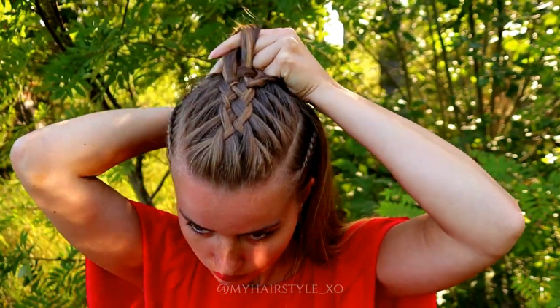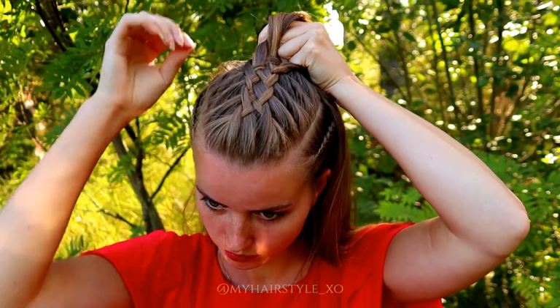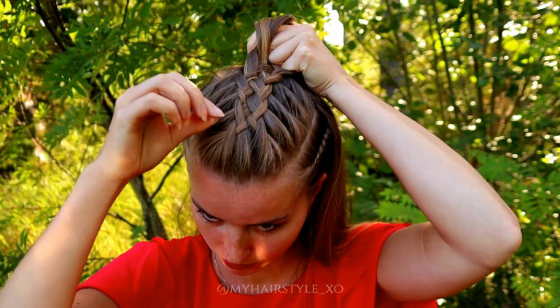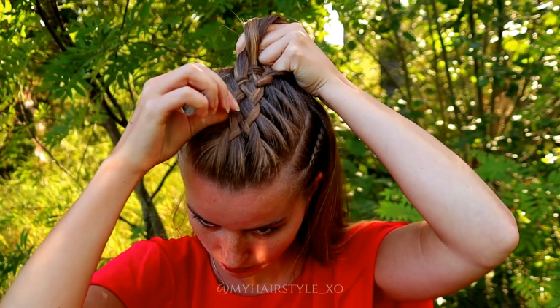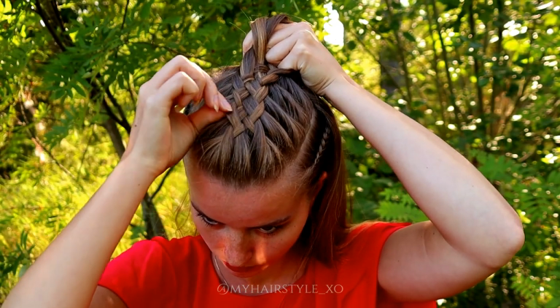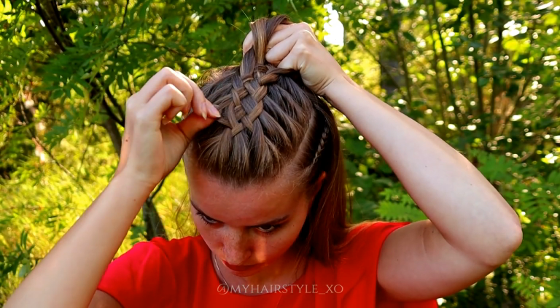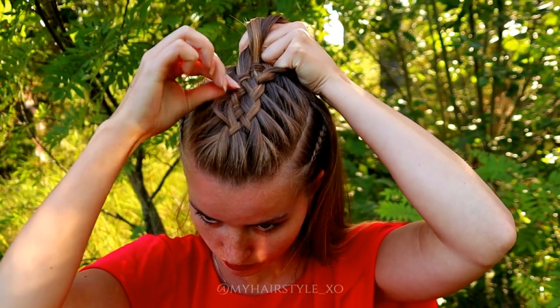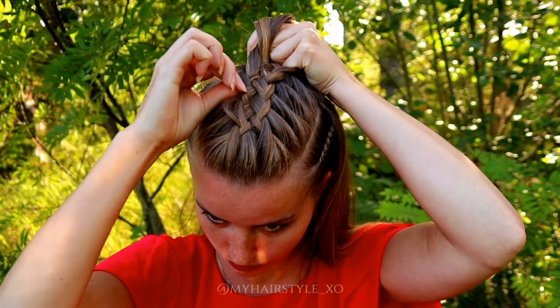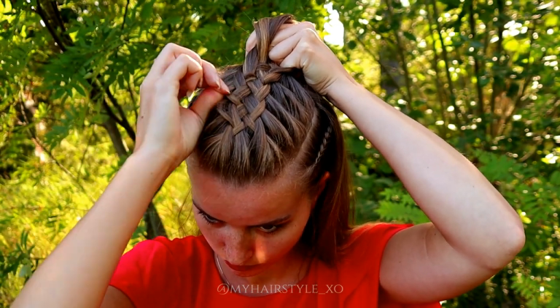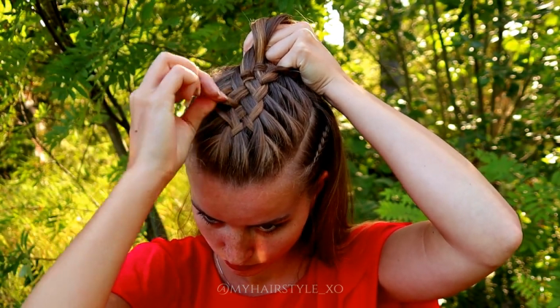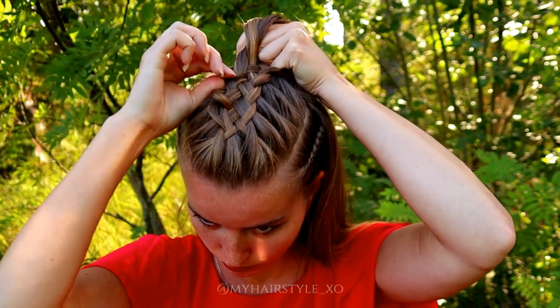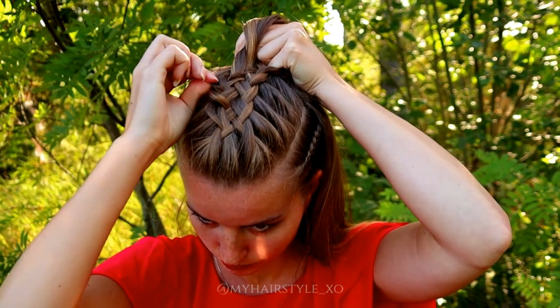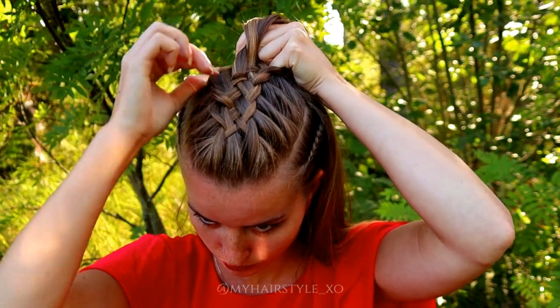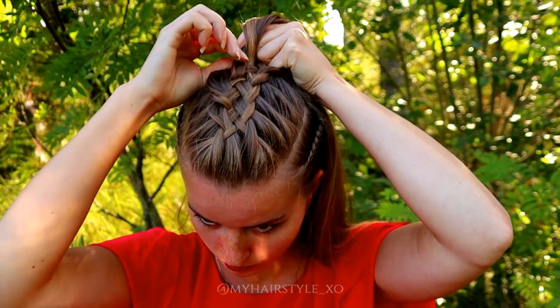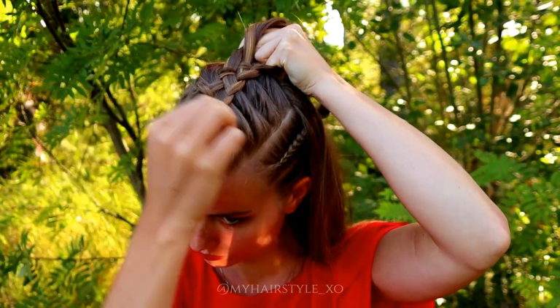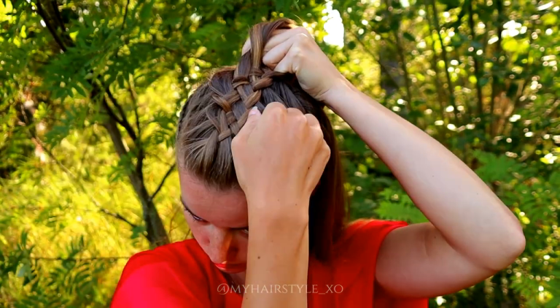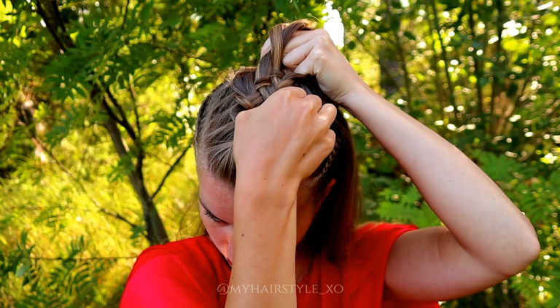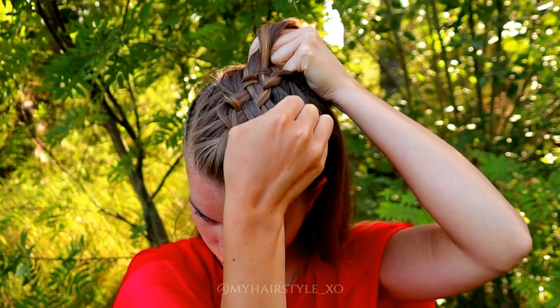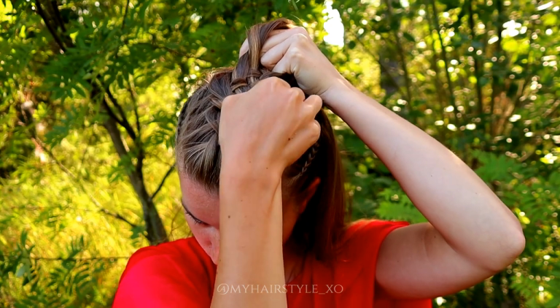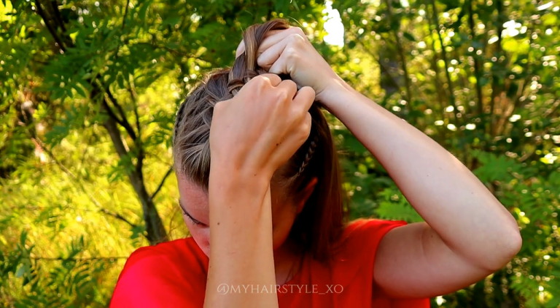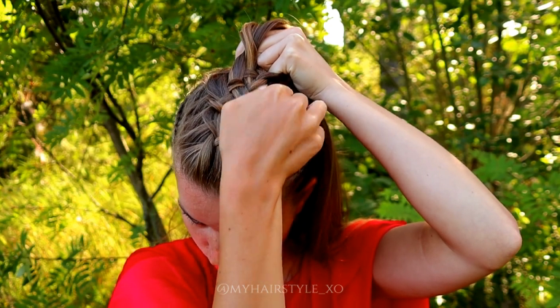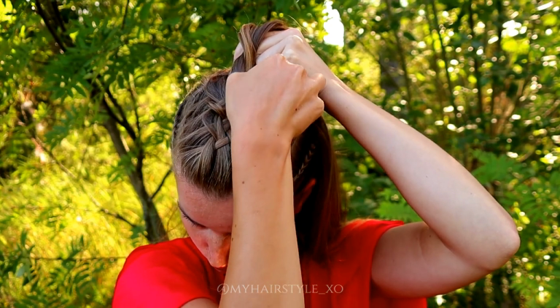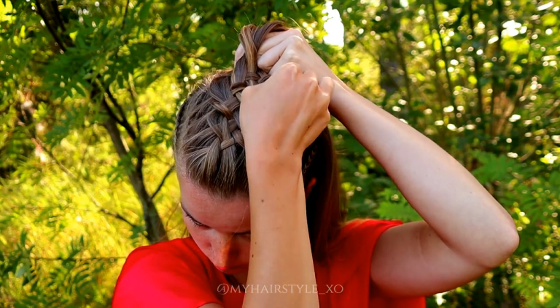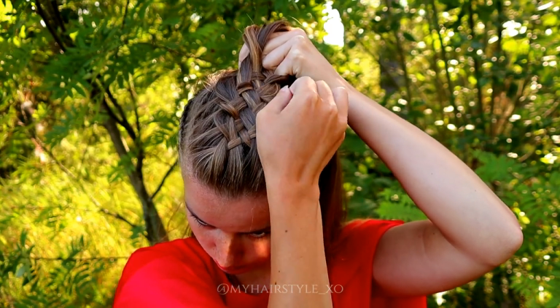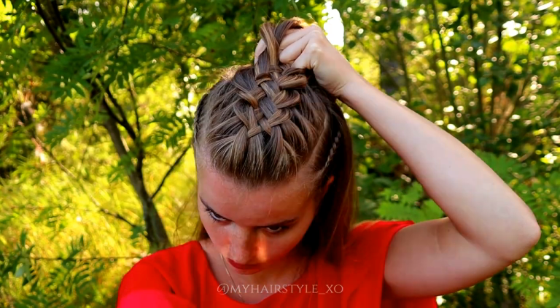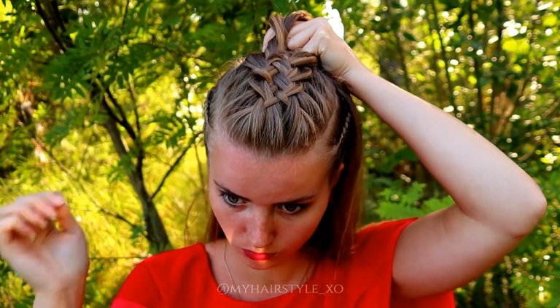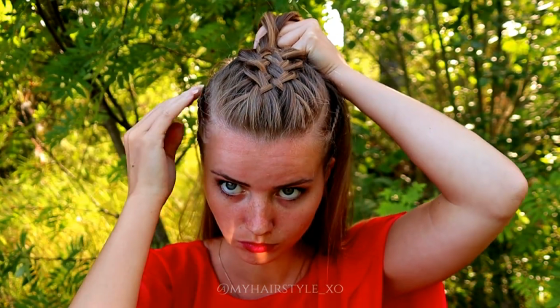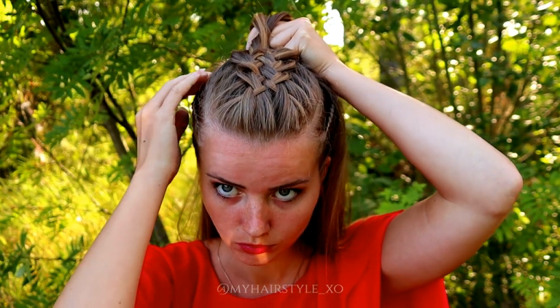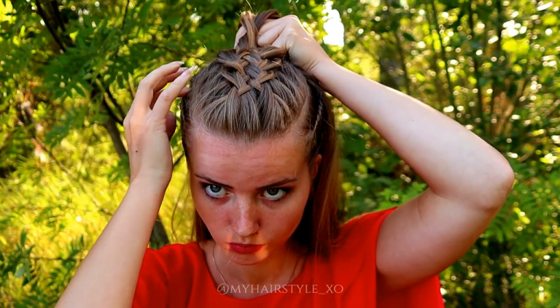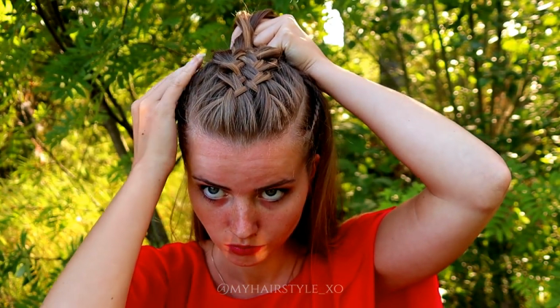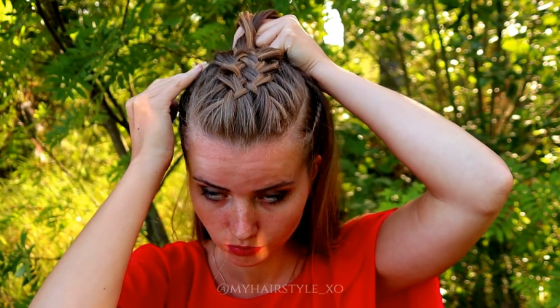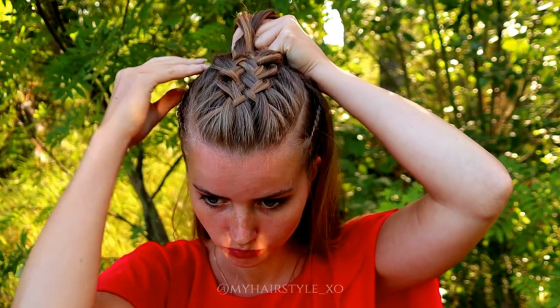If you want to get more volume for the look, you can also pancake the edges of the braid. Just pinch the edge and pull it out.